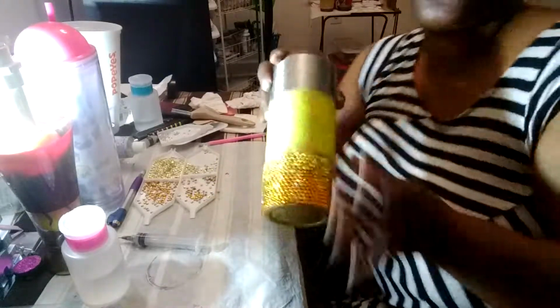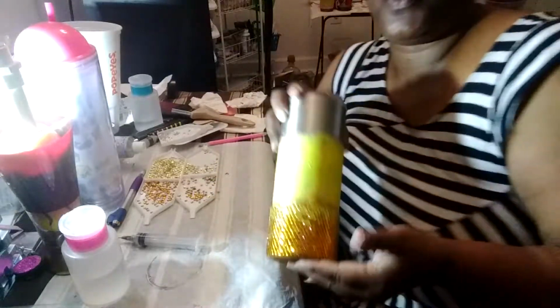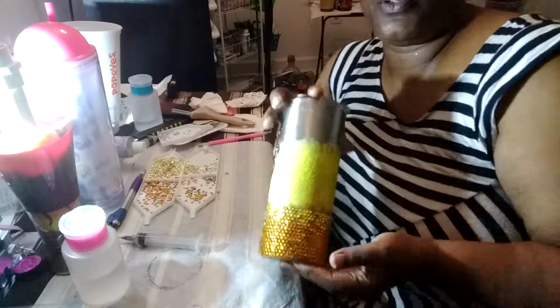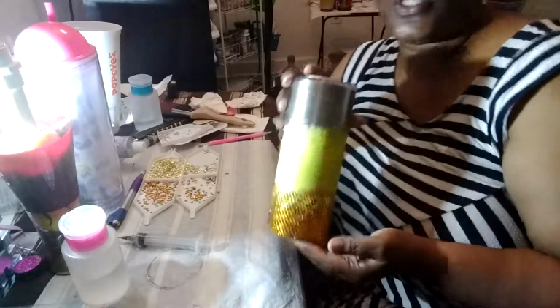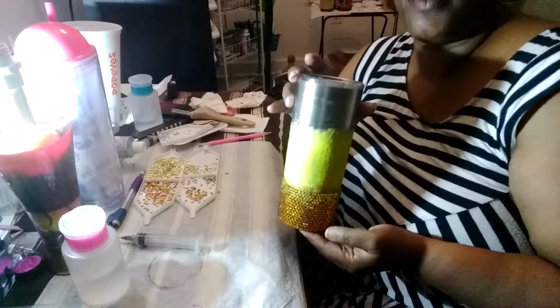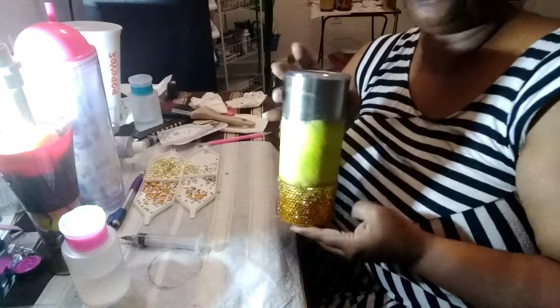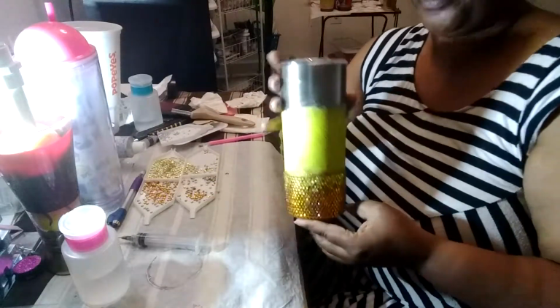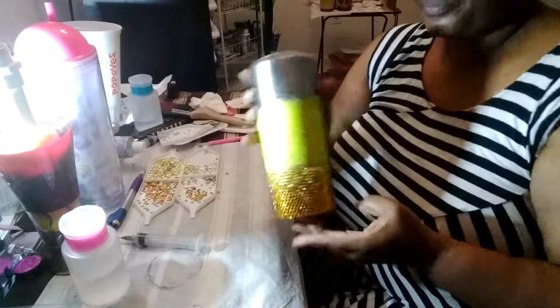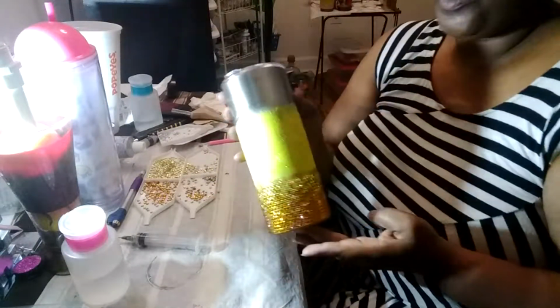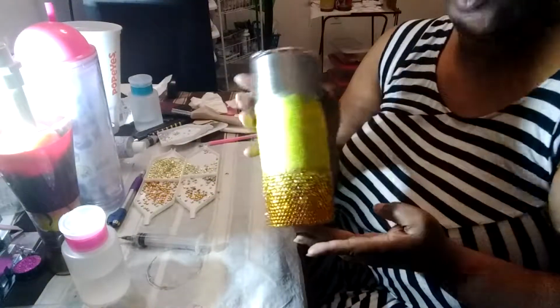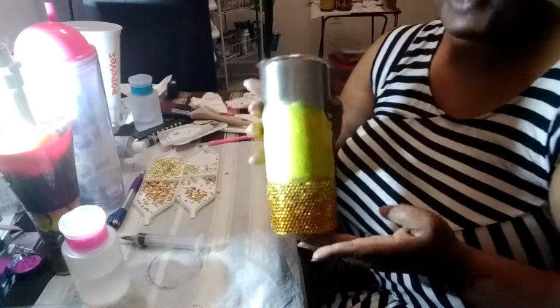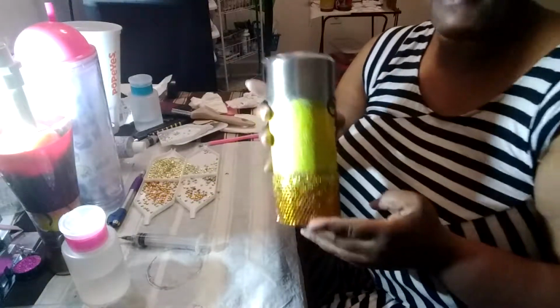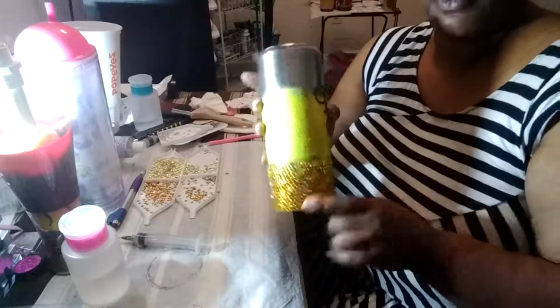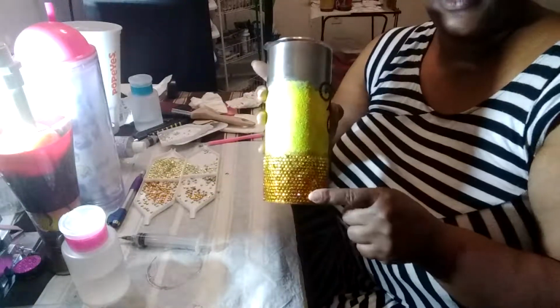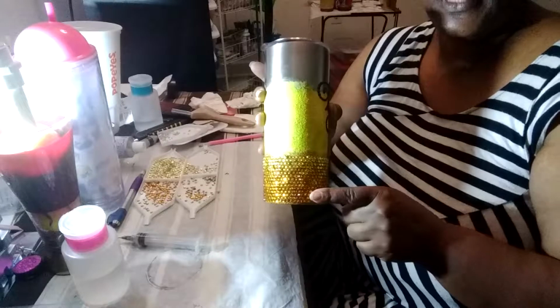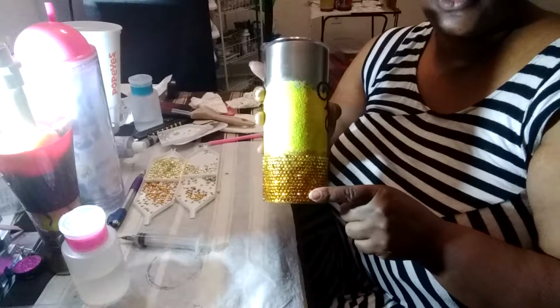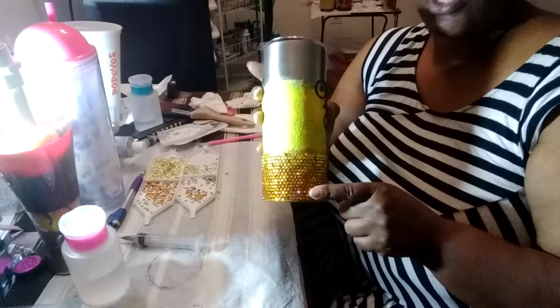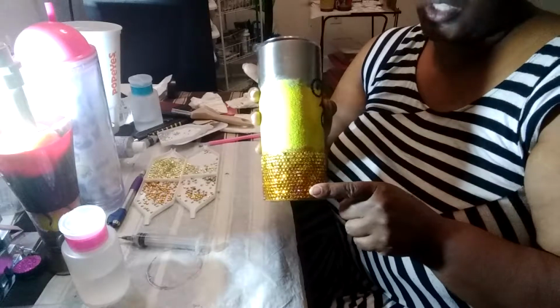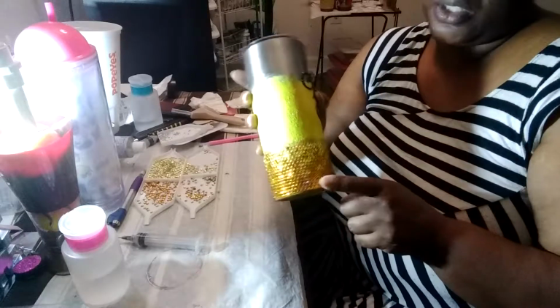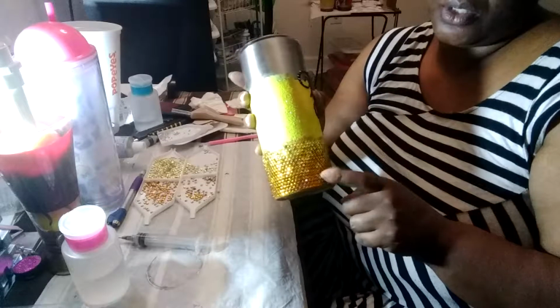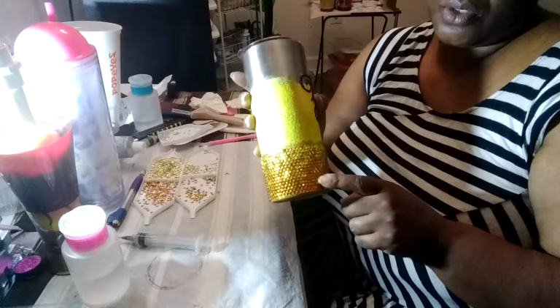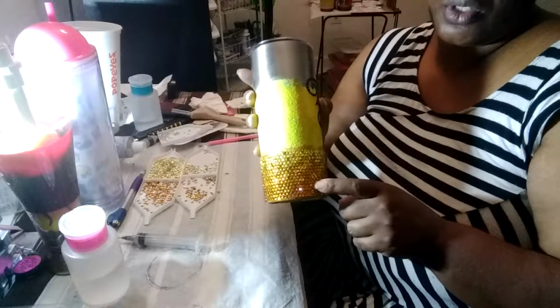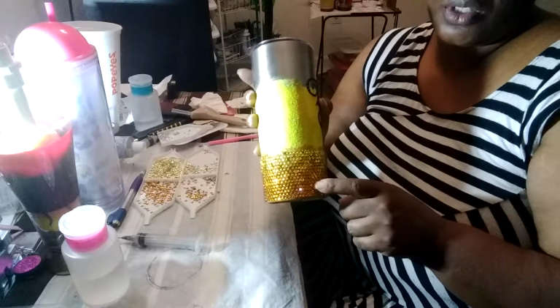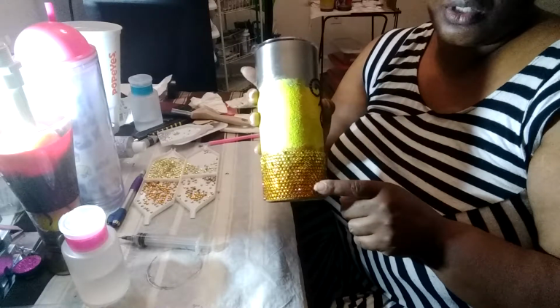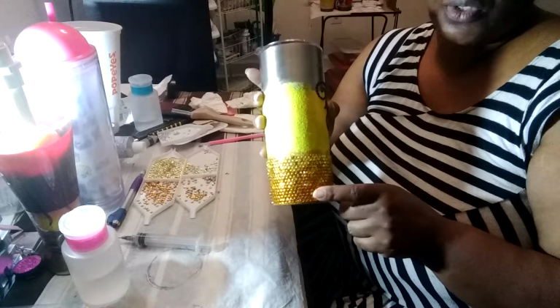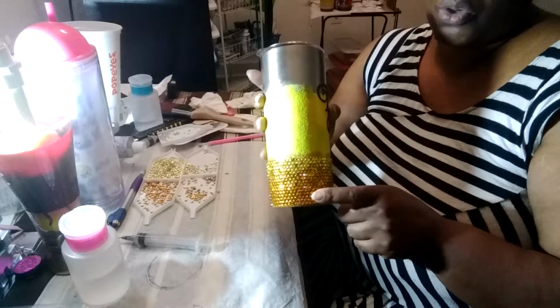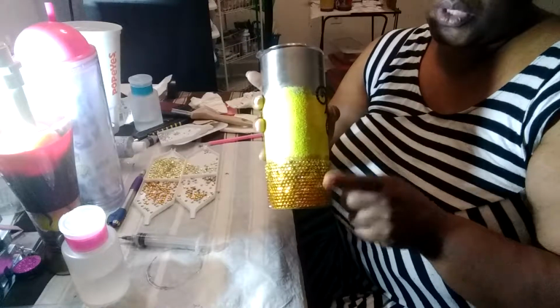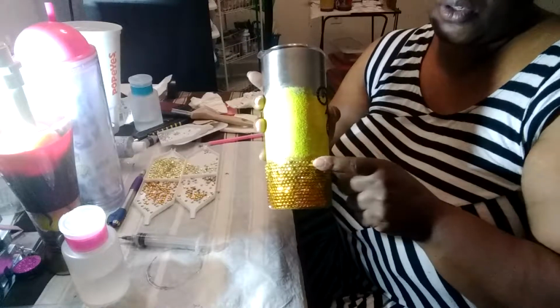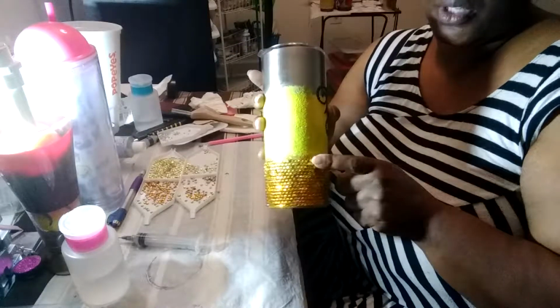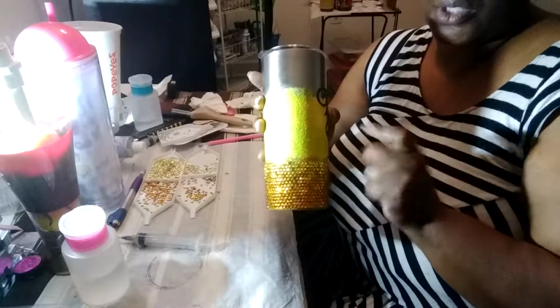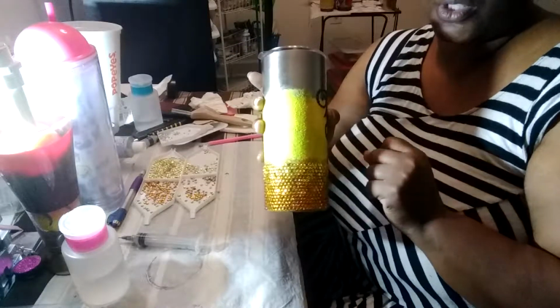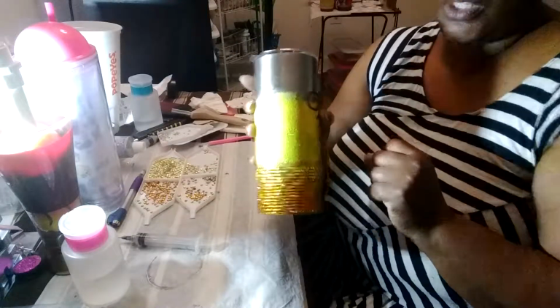So we're working on this cup. What we have here is the gold color into the yellow.